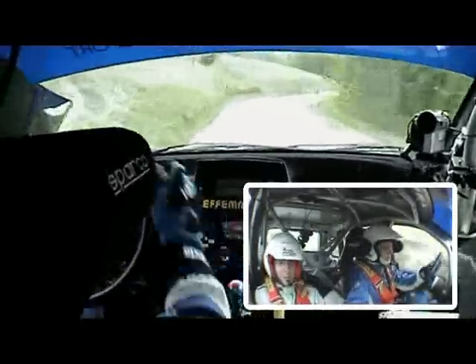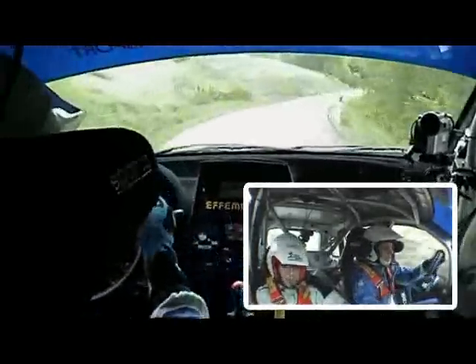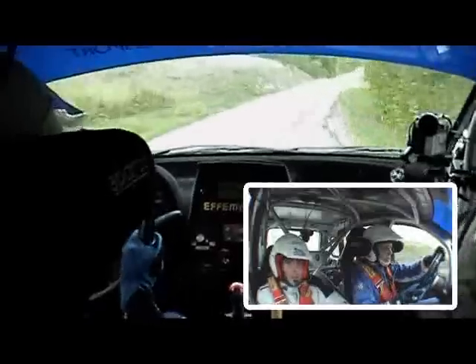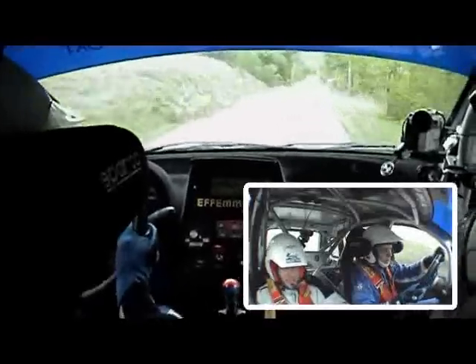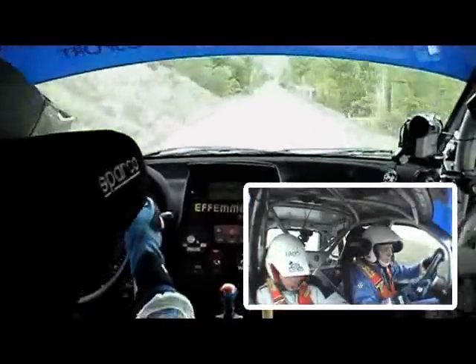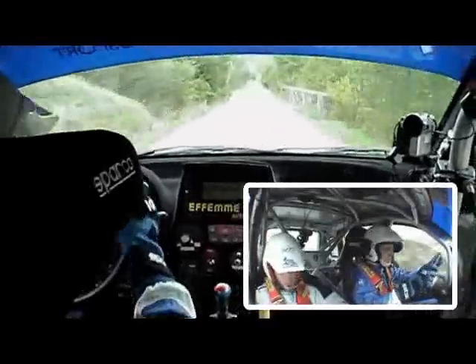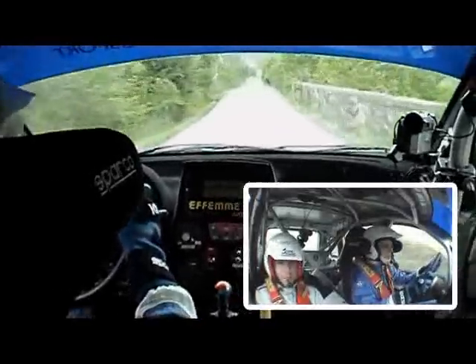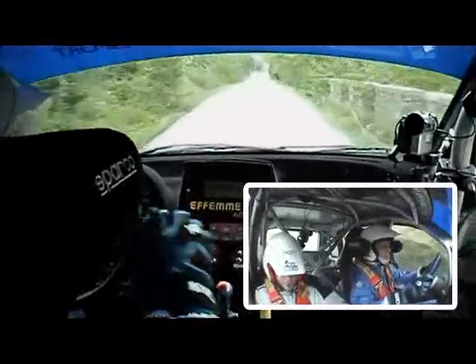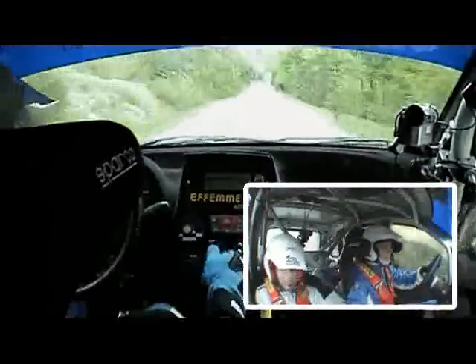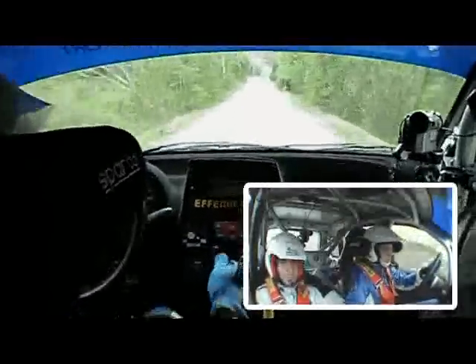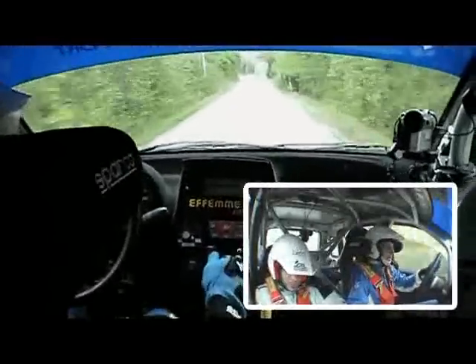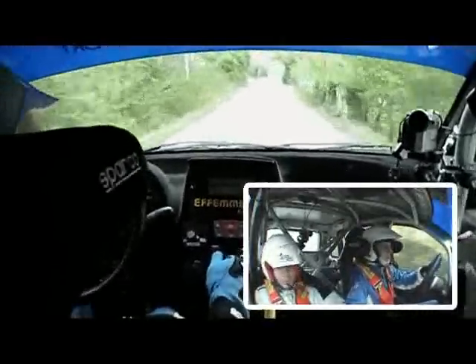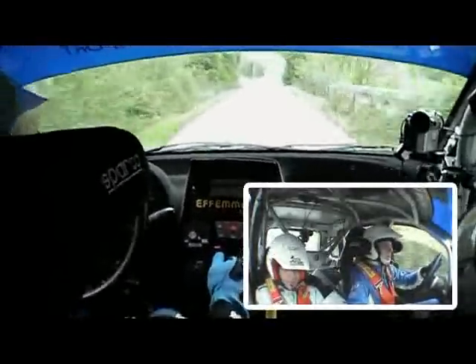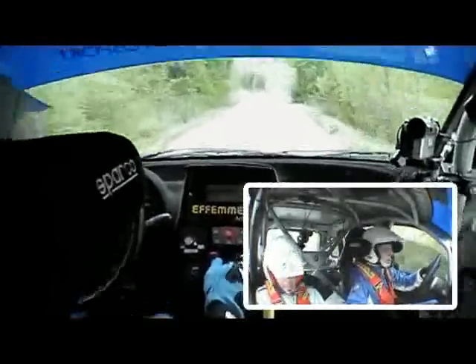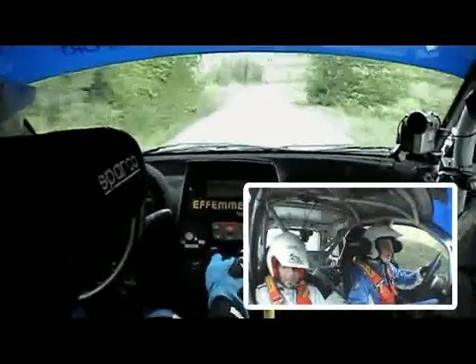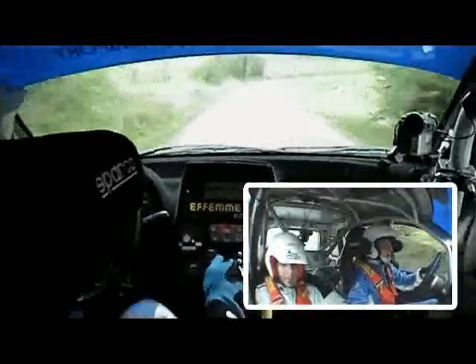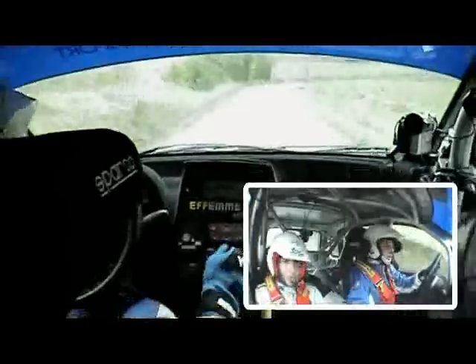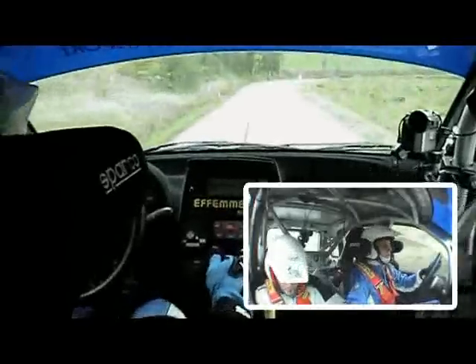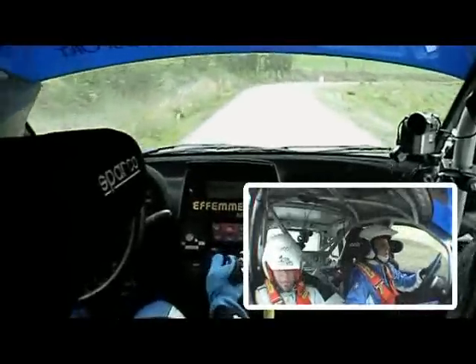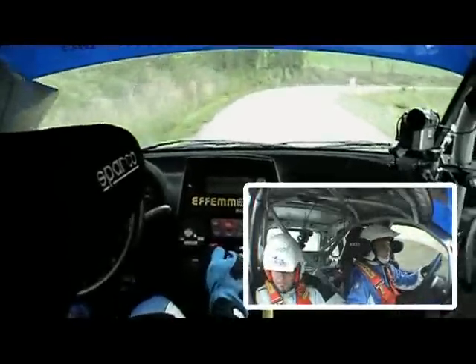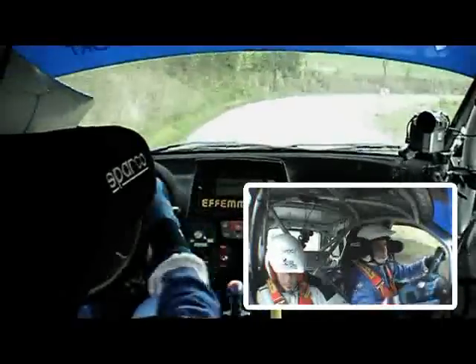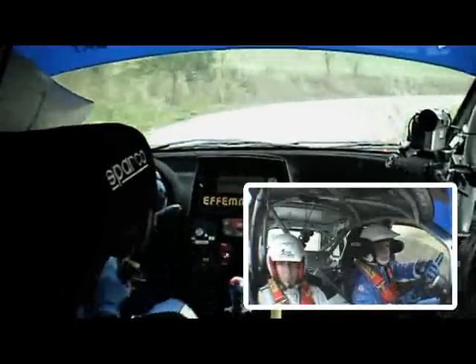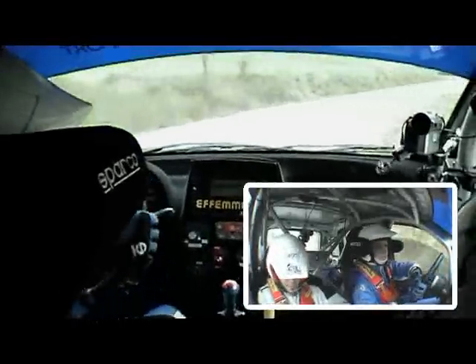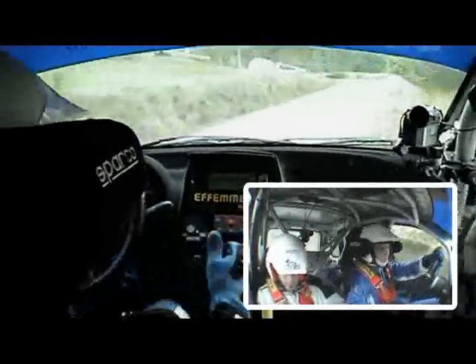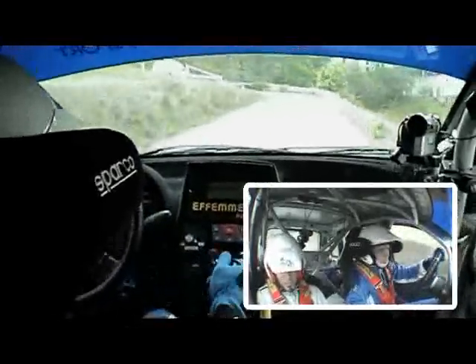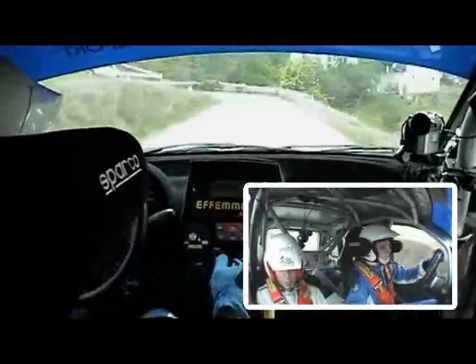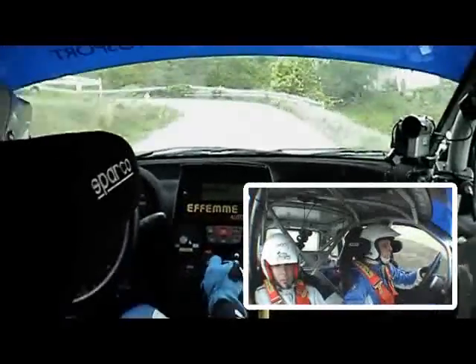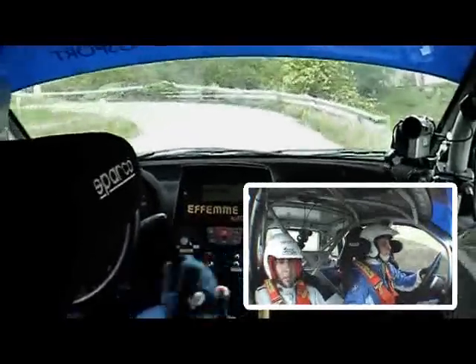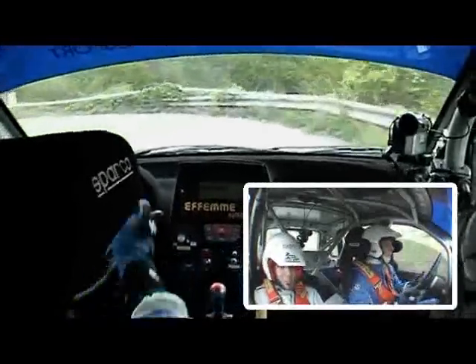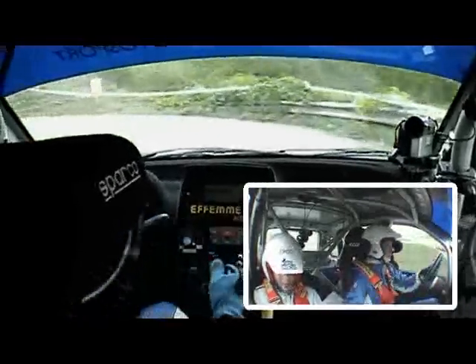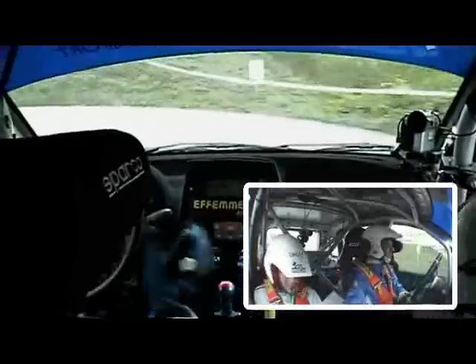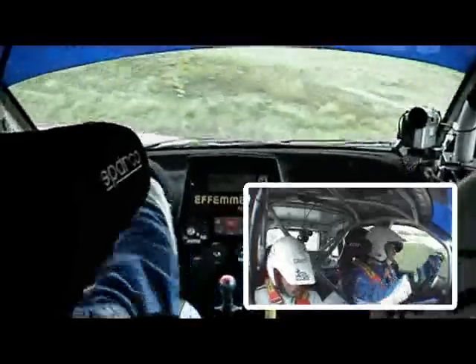Per destra 5 velocissima, 200, poi attenzione, attenzione, attenzione stacca destra 3 tieni, no. Per attenzione sinistra 2 gira, no. Sin uscita, sin uscita.